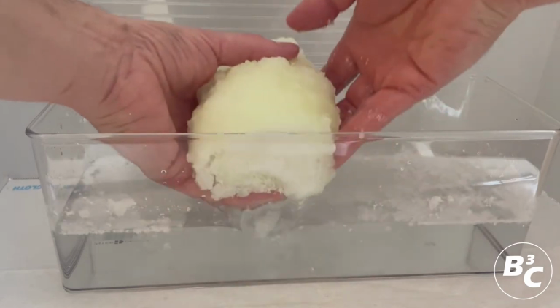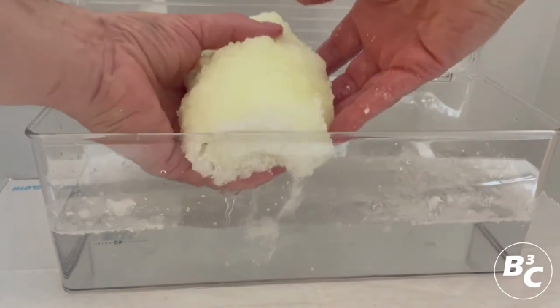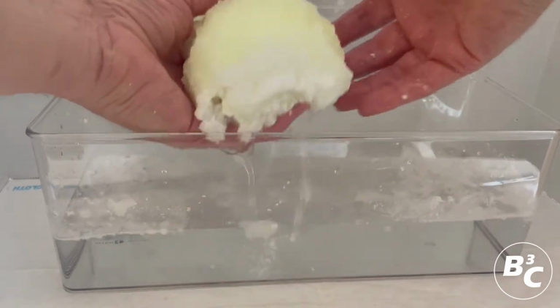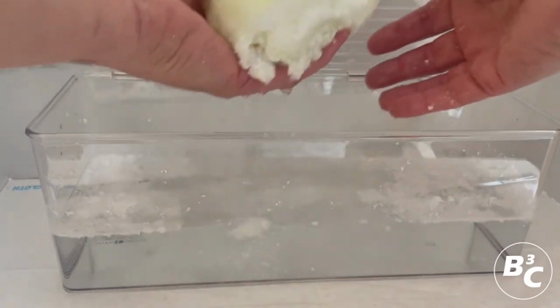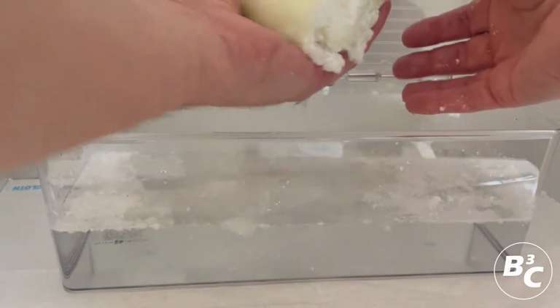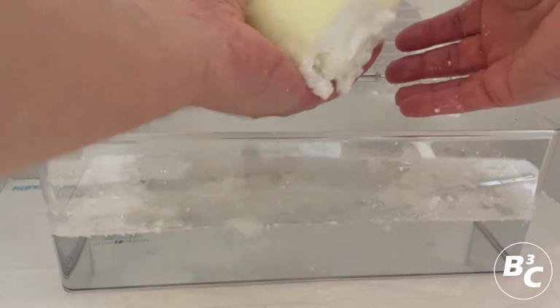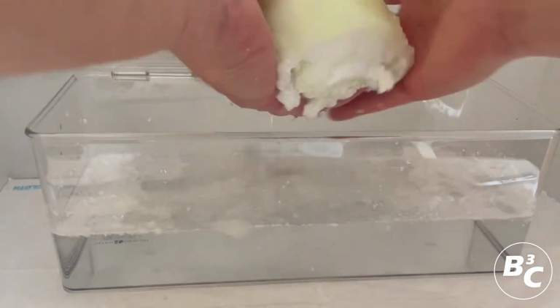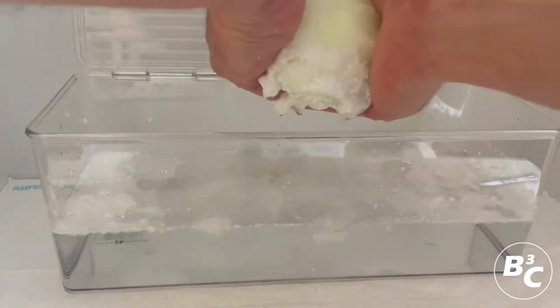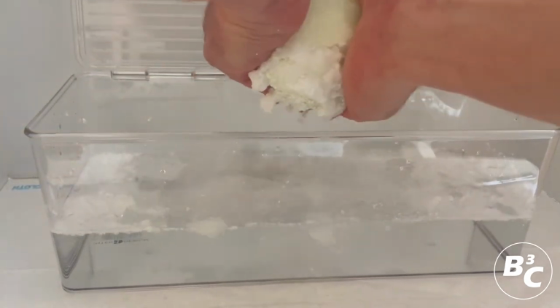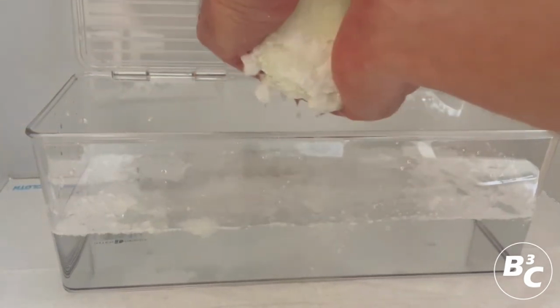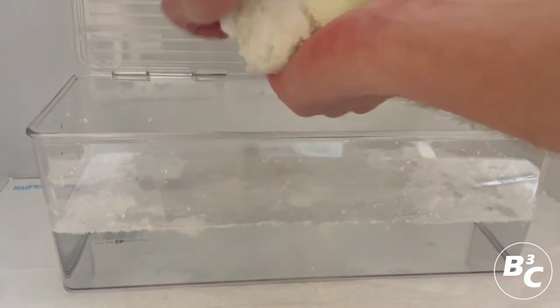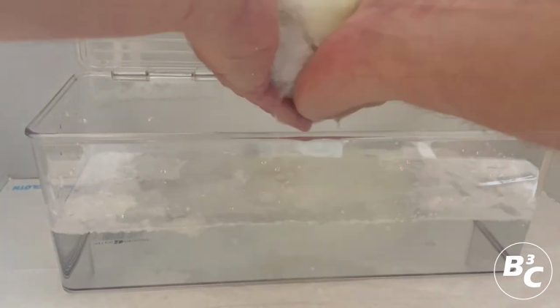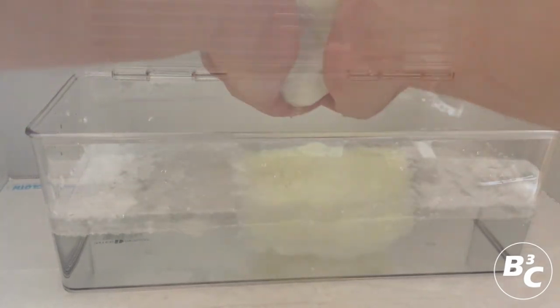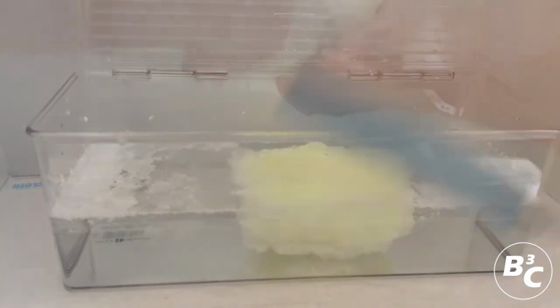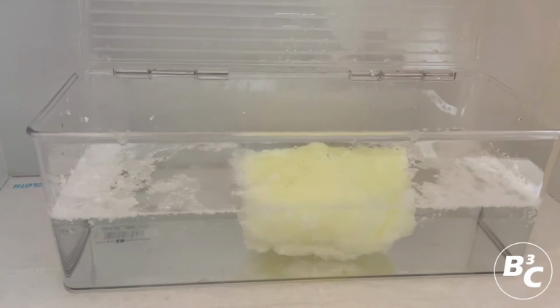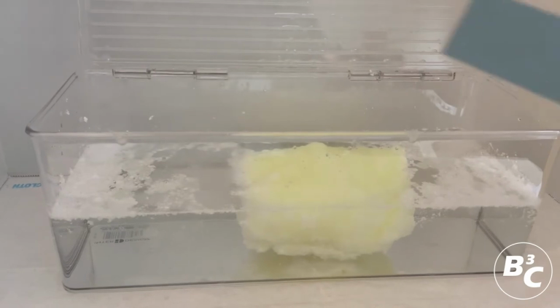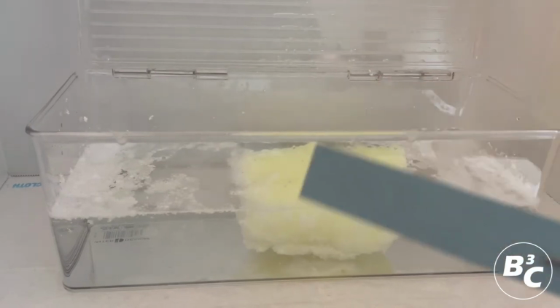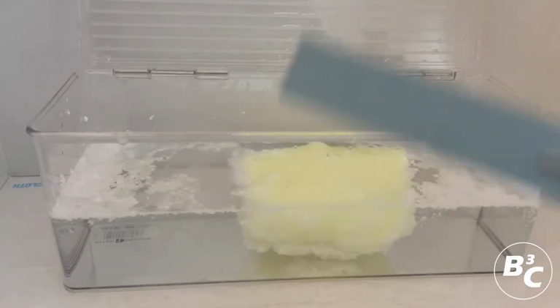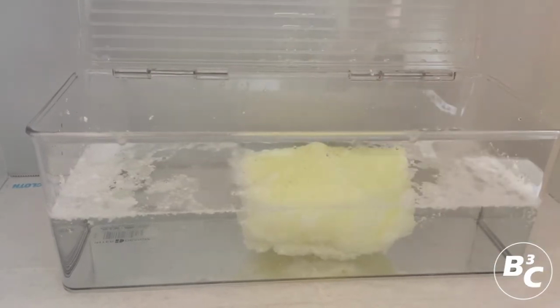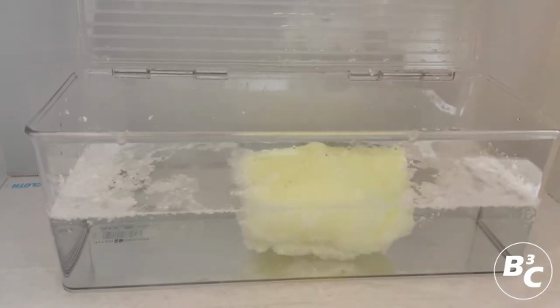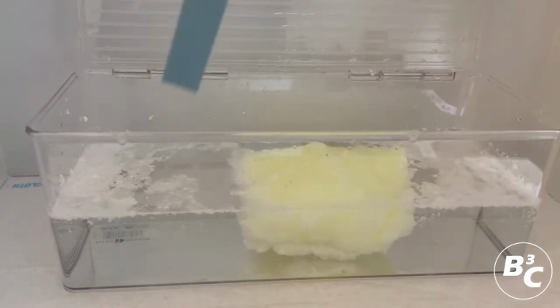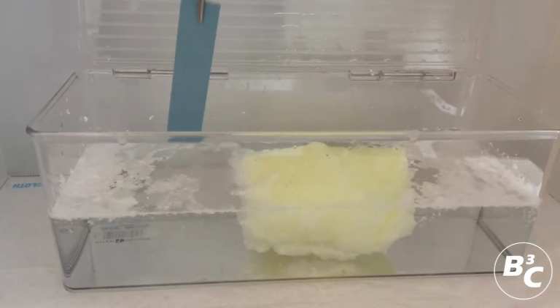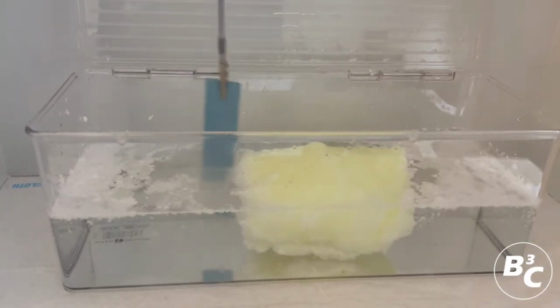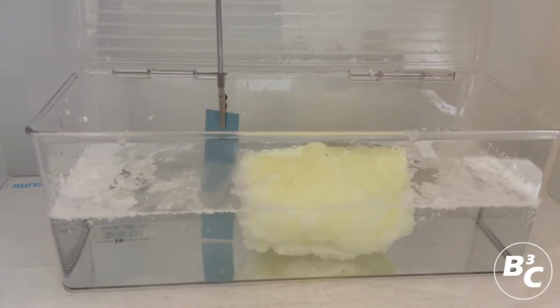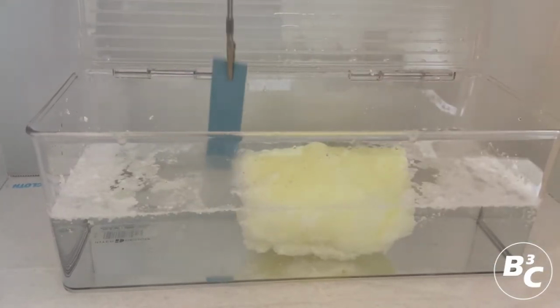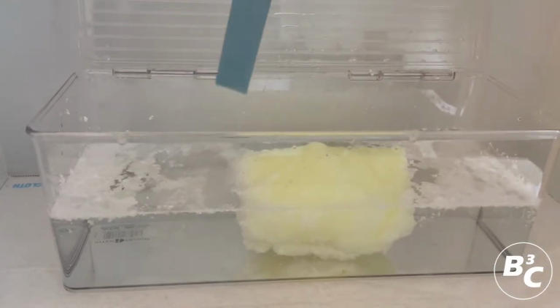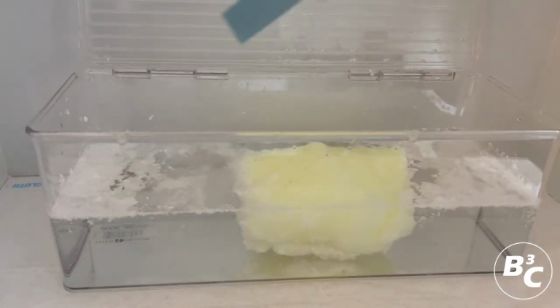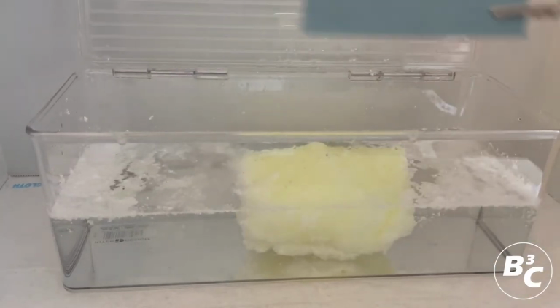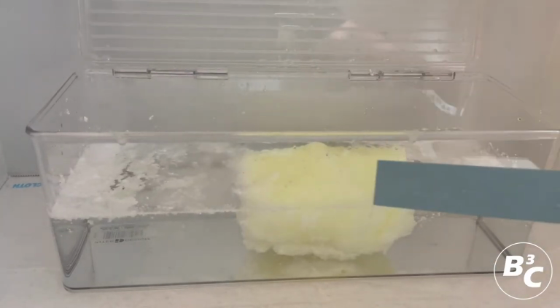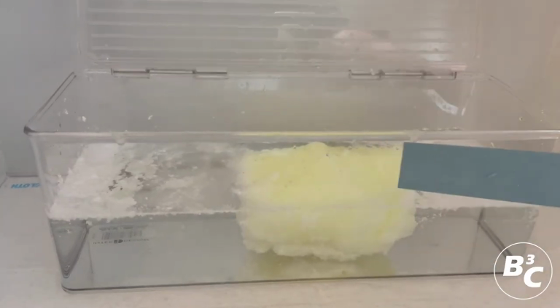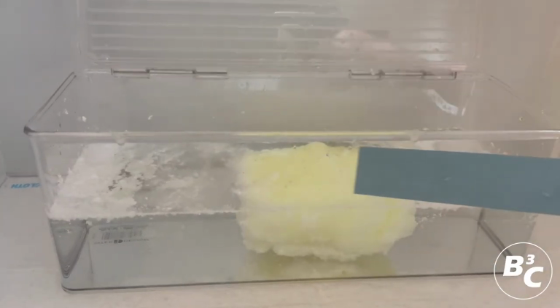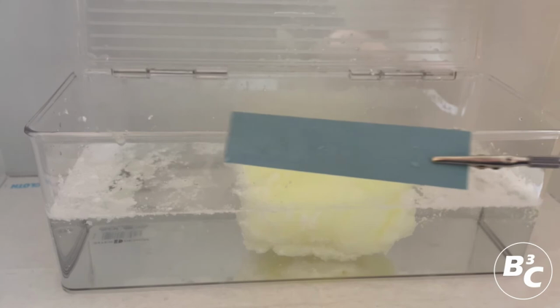We demonstrate that the diesel fuel is removed and only water remains by using another hydrocarbon detection test that does not turn color. This indicates that hydrocarbons are no longer present in the water.